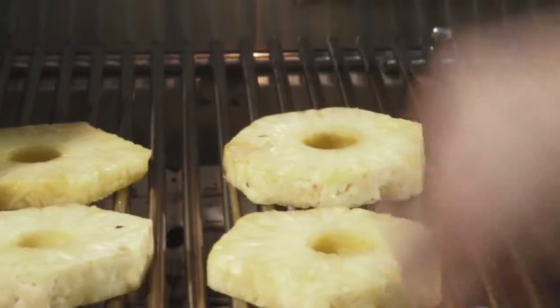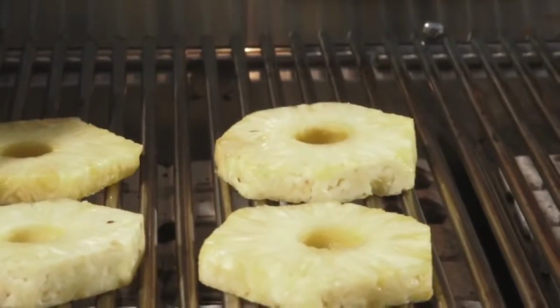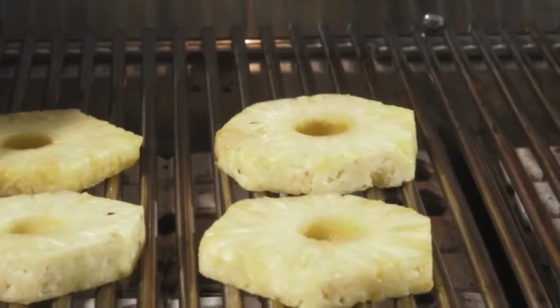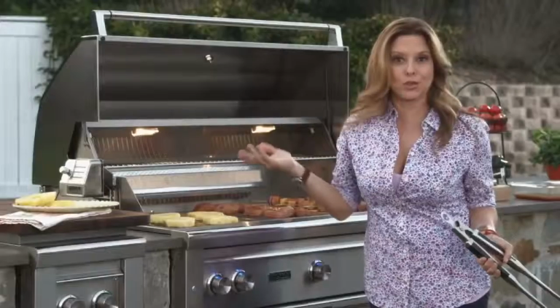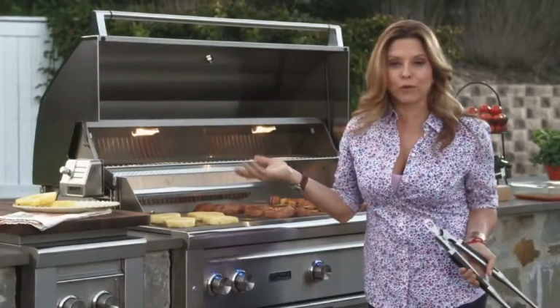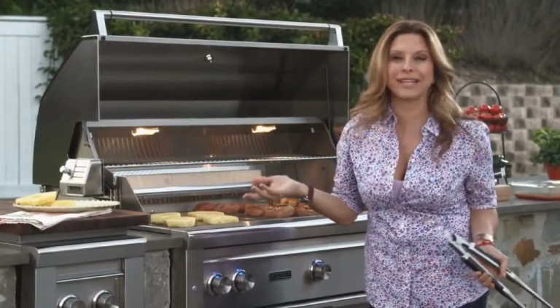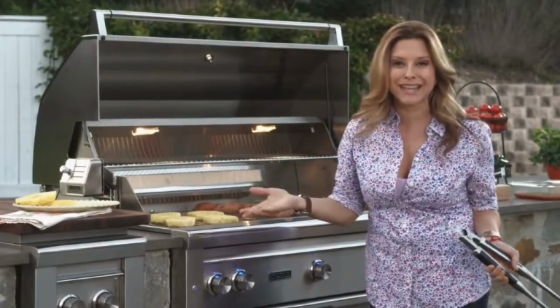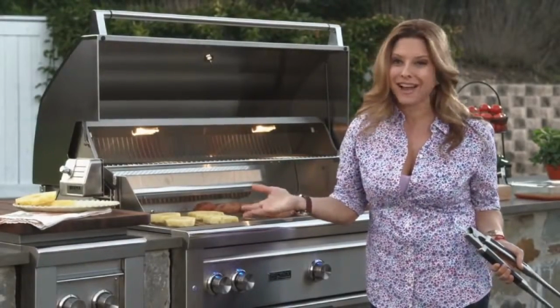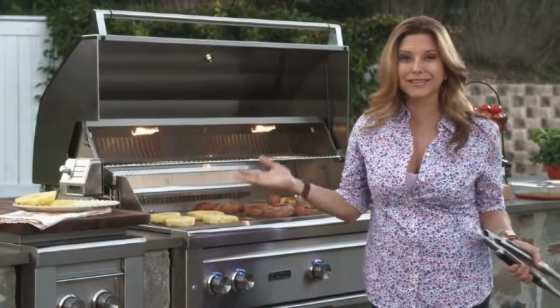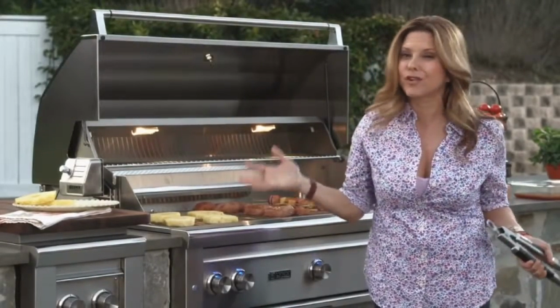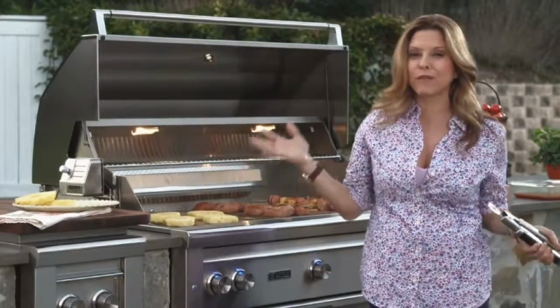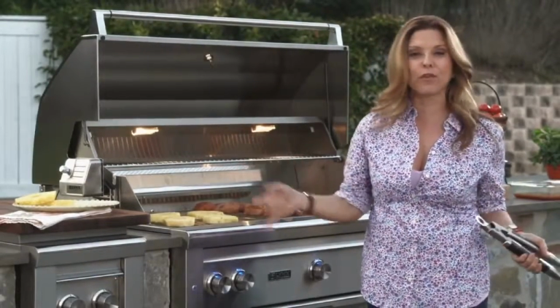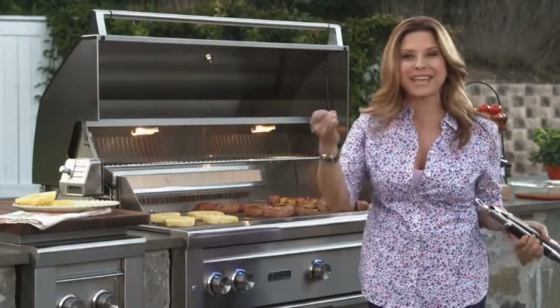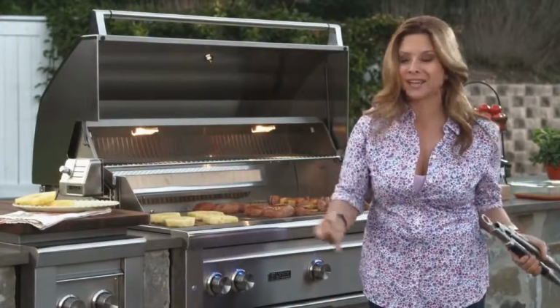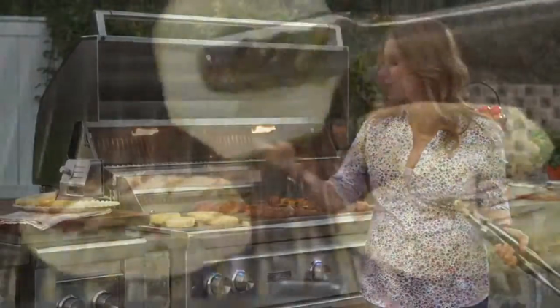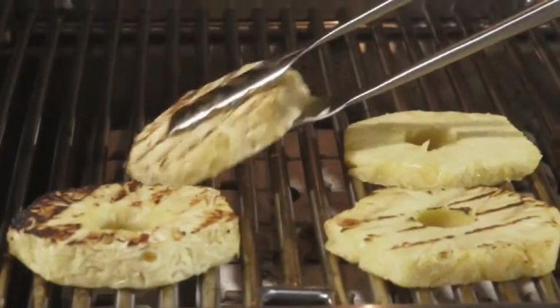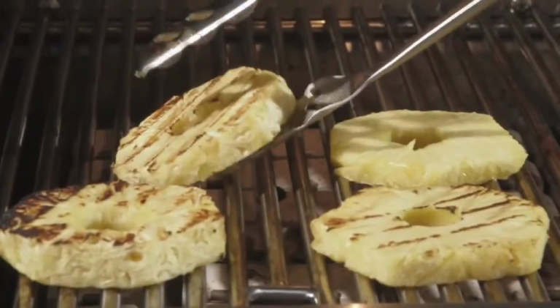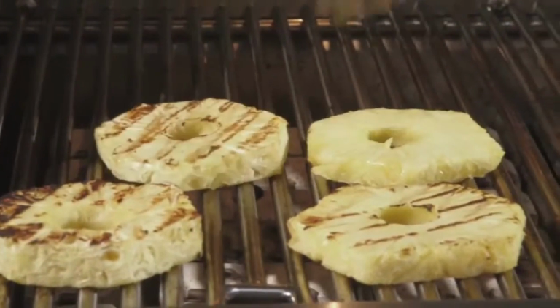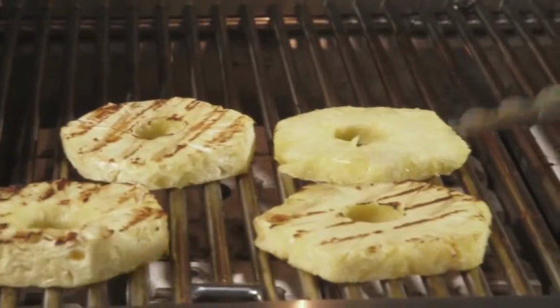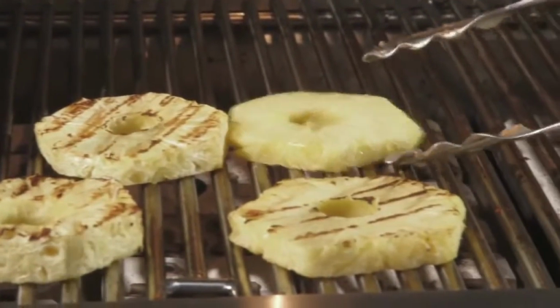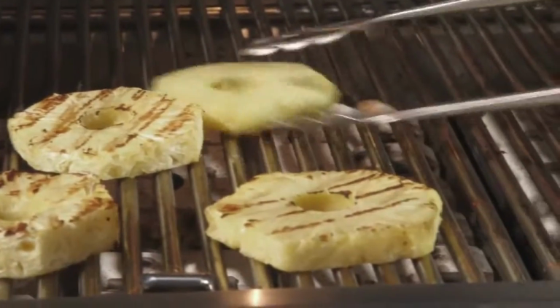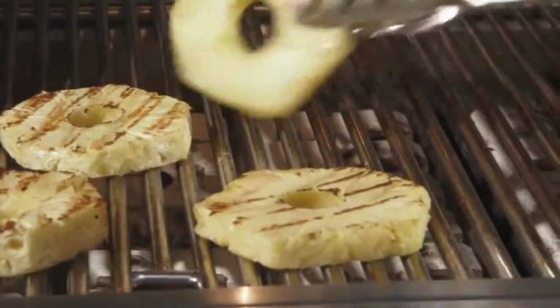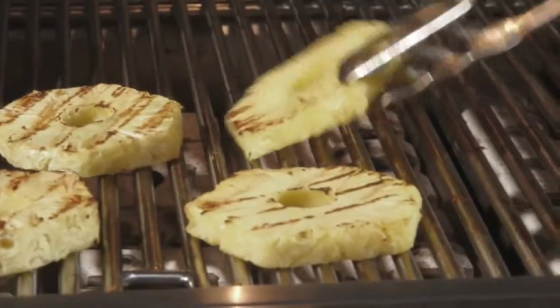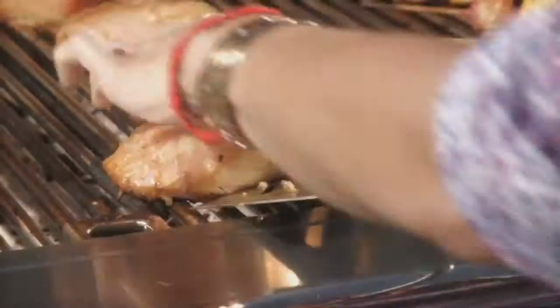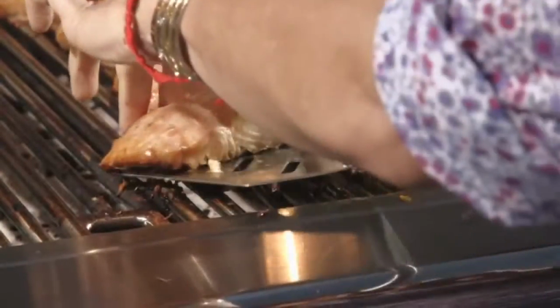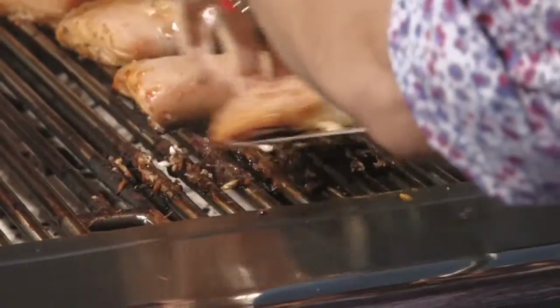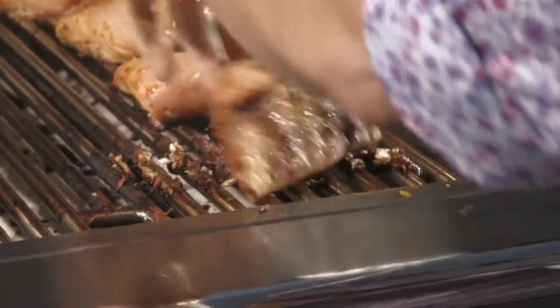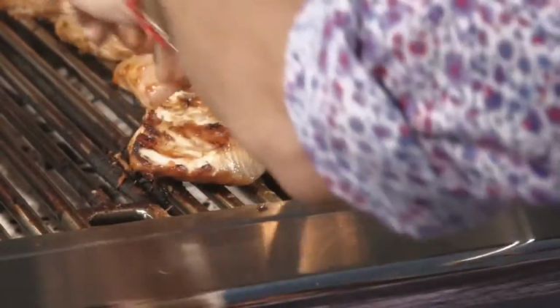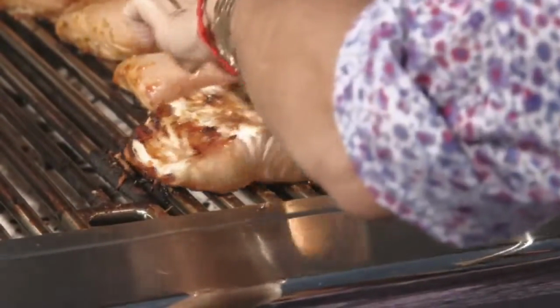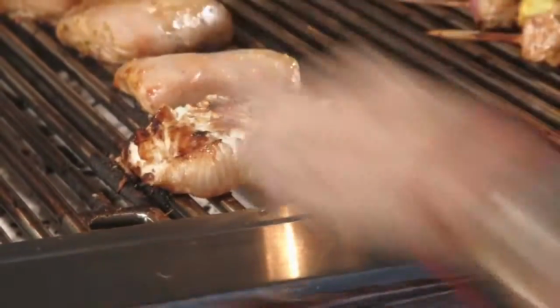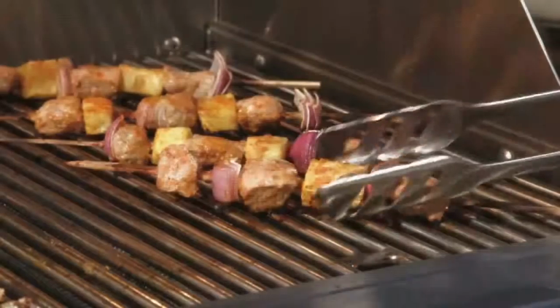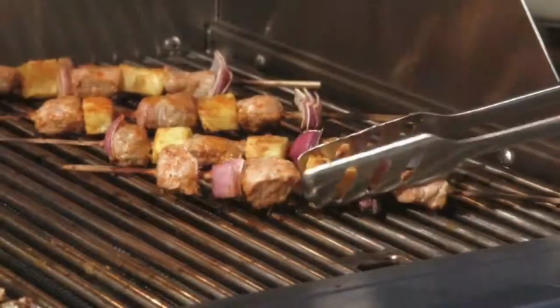Who said that a grill is only for cooking steak? I love cooking fruit — from bananas to pineapples to mango, any type of fruit that you put on the grill. I told you, you could cook an entire meal in a jiffy on the grill.